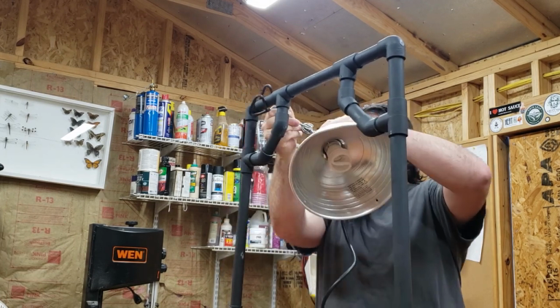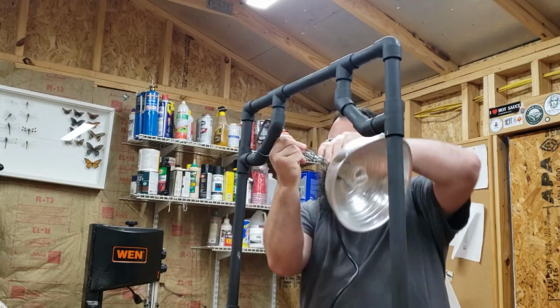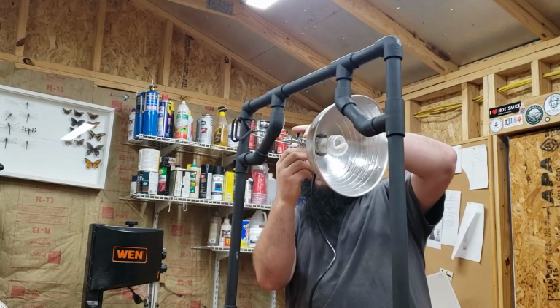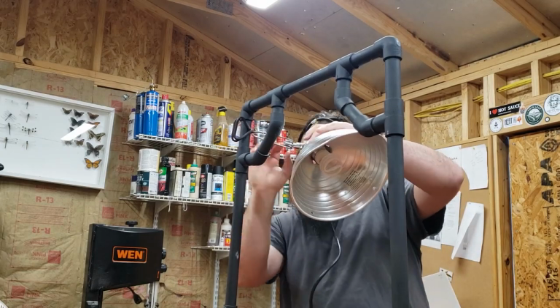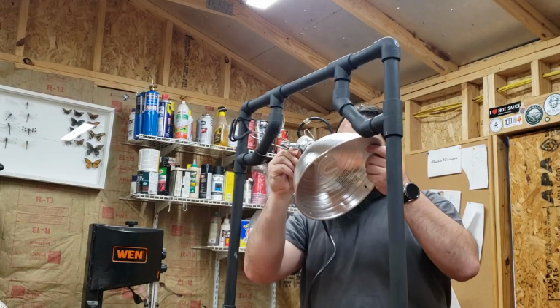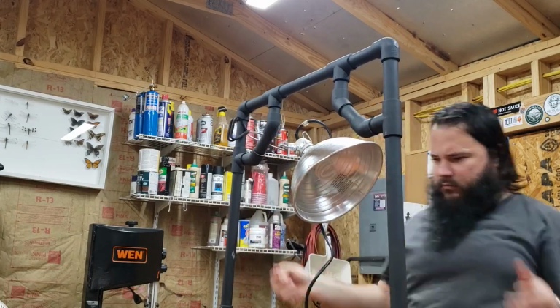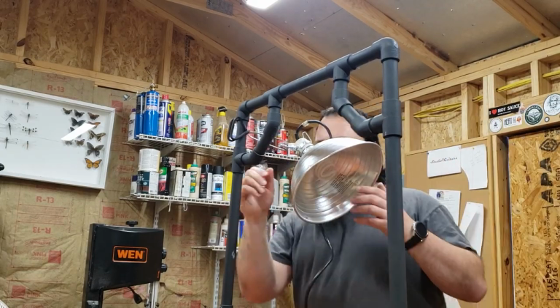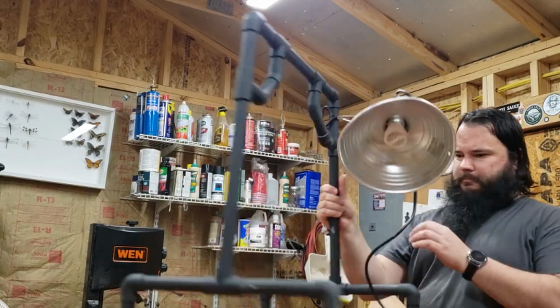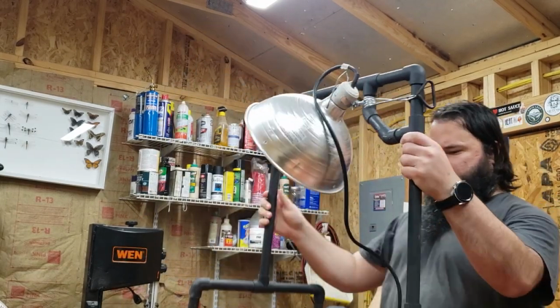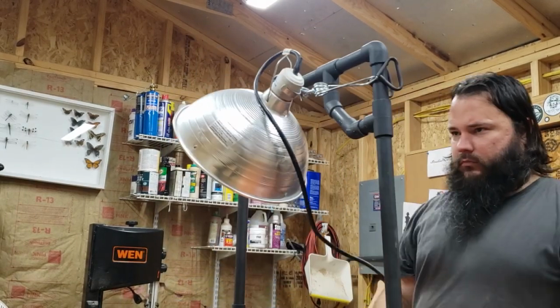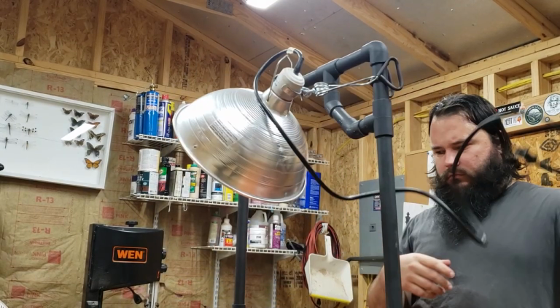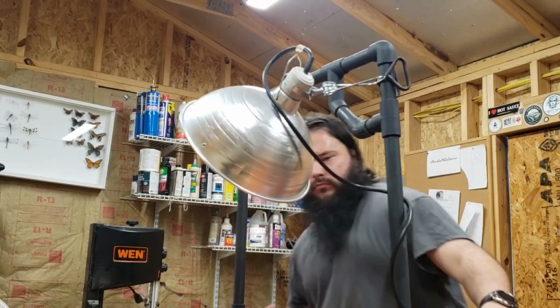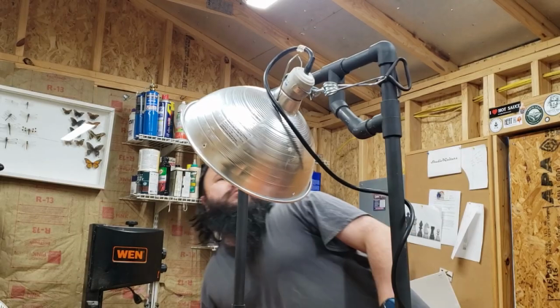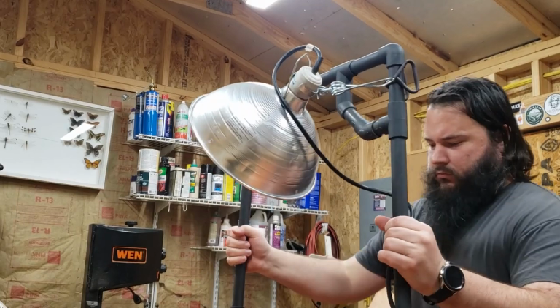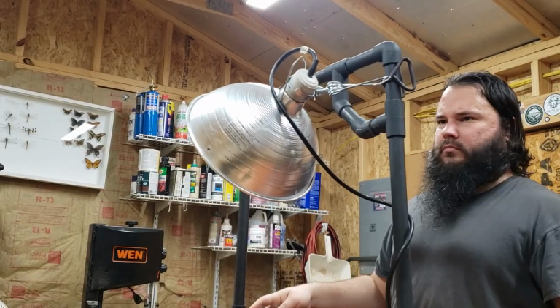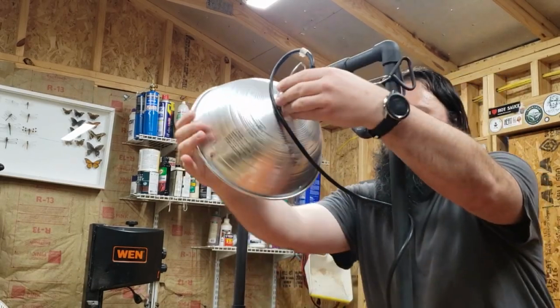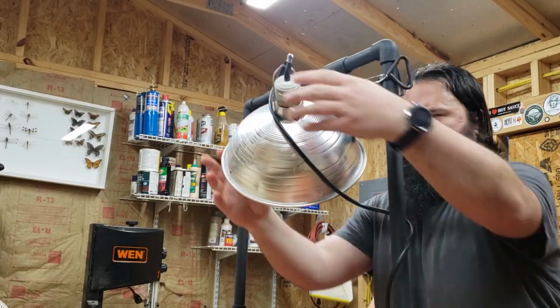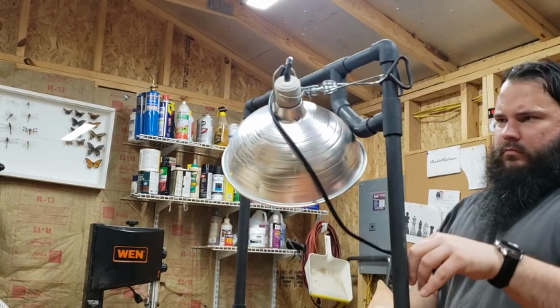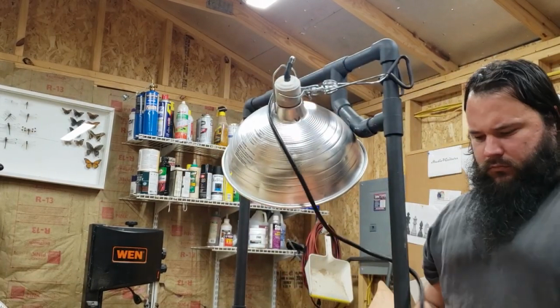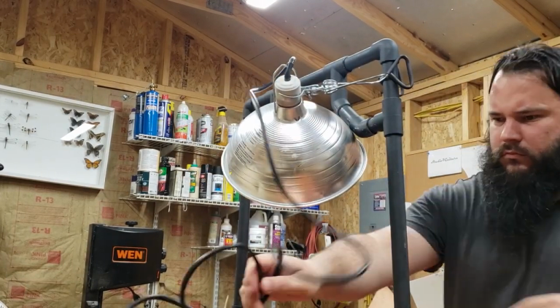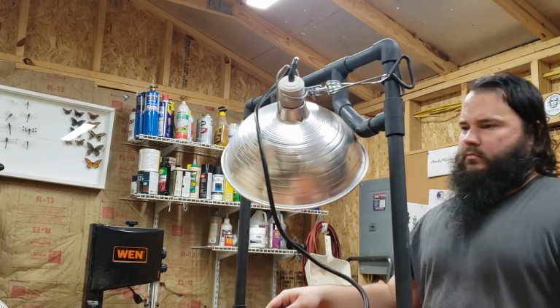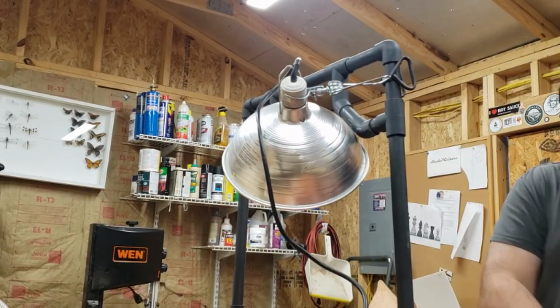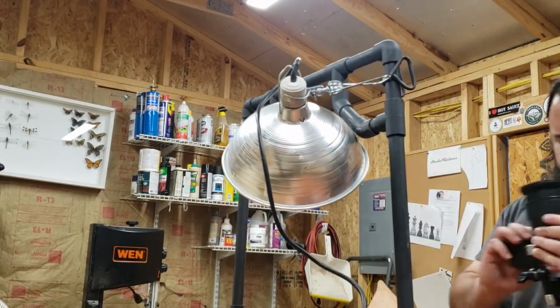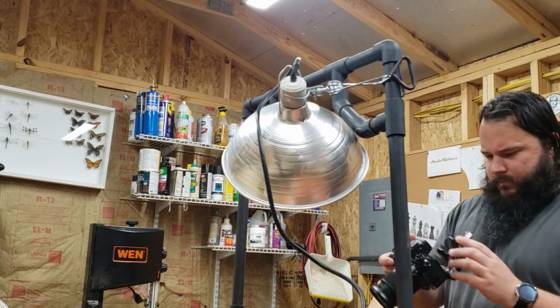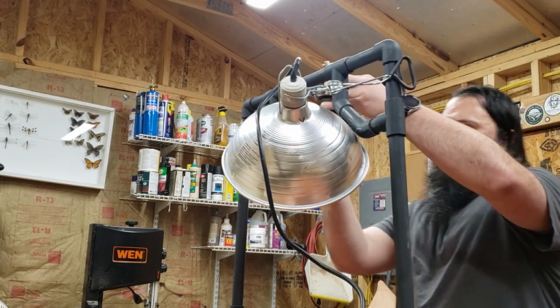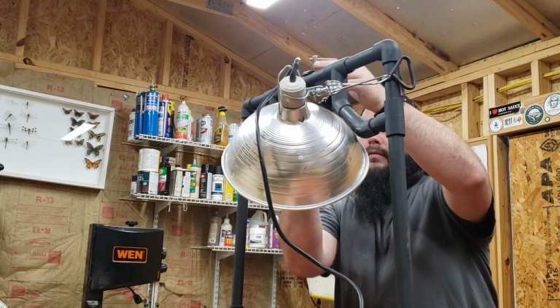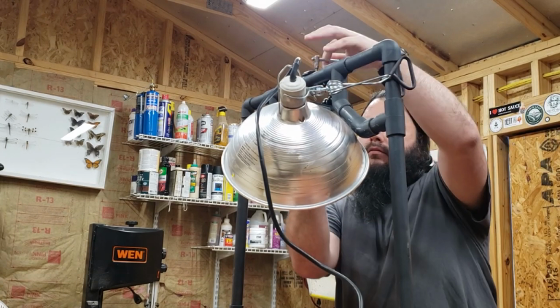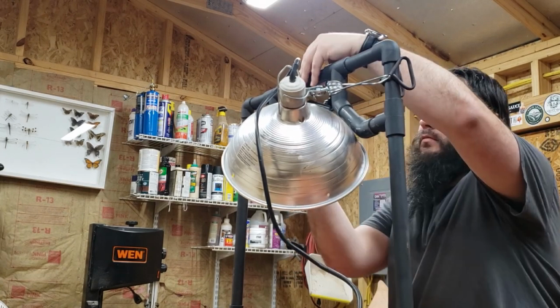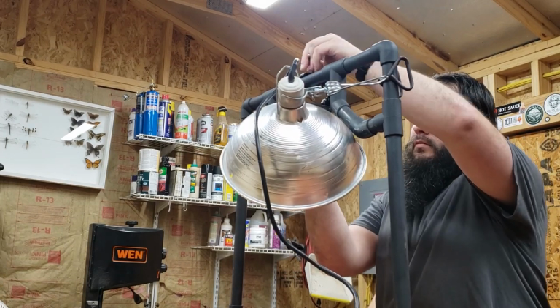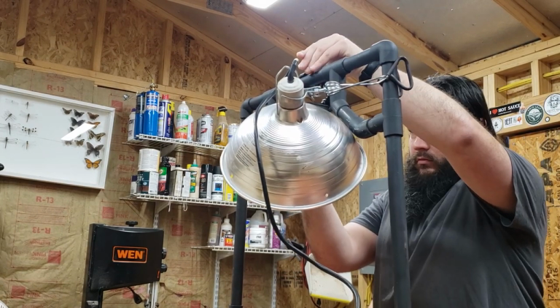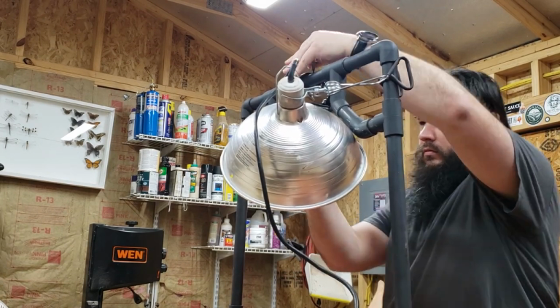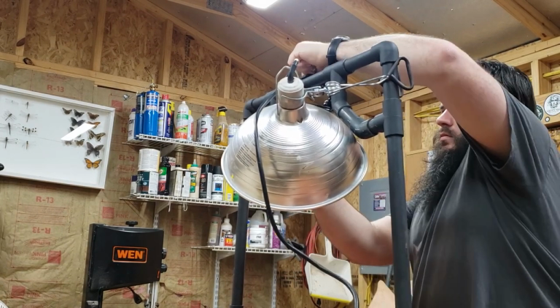Here I'm just attaching a little clamp light to it — I'm going to buy a better one of these lights sometime soon. But yes, you can also attach lights to this, and I think this whole thing is going to work out really great. It was really easy — it took just a couple of hours to build total, including painting and everything, and I'm really happy with it.